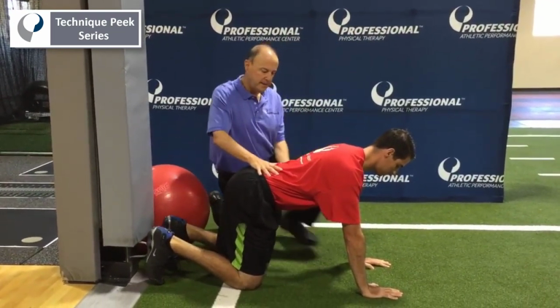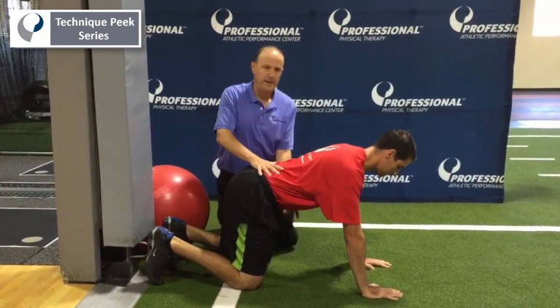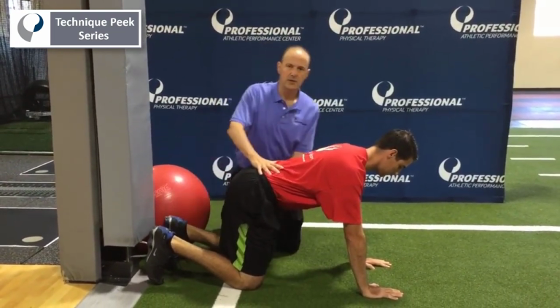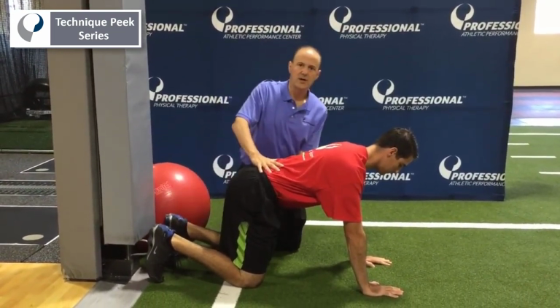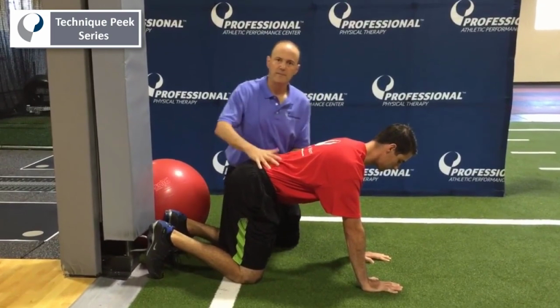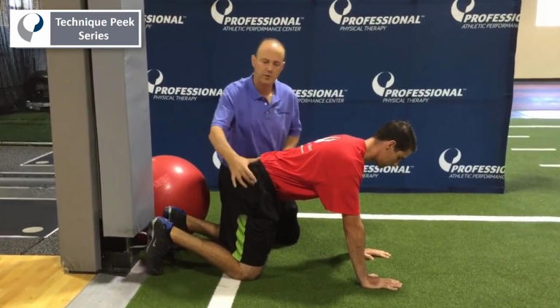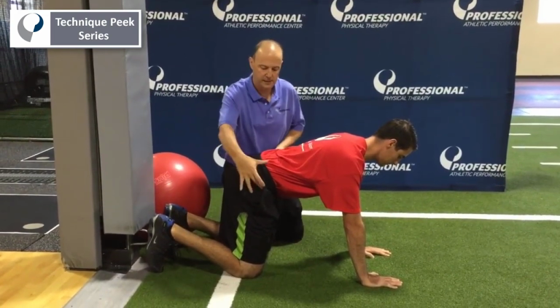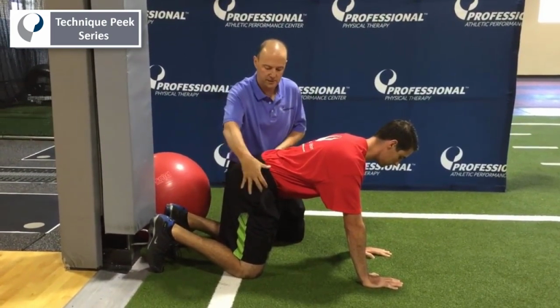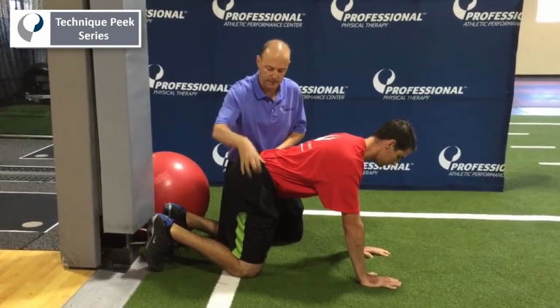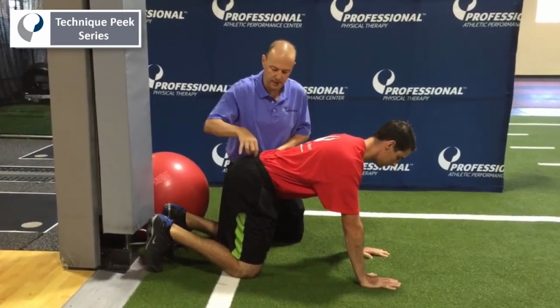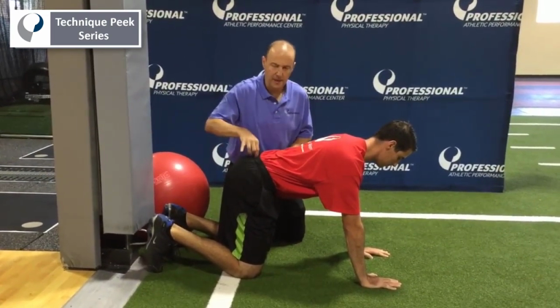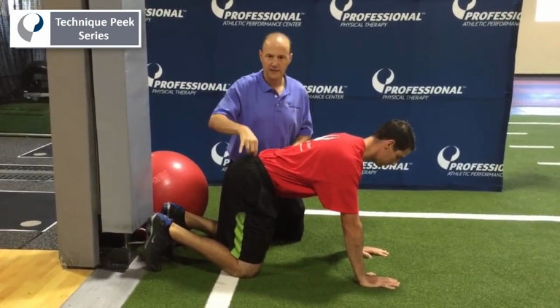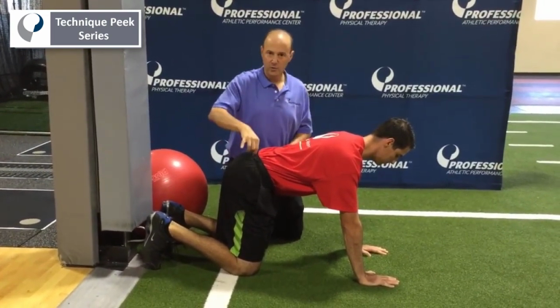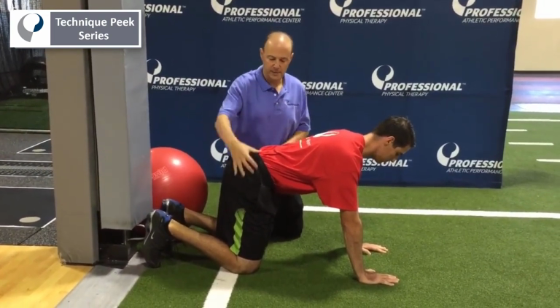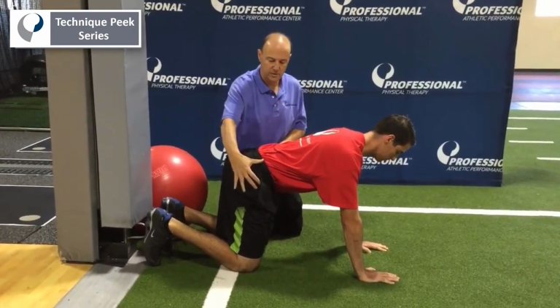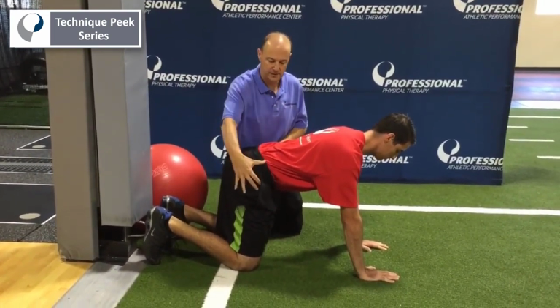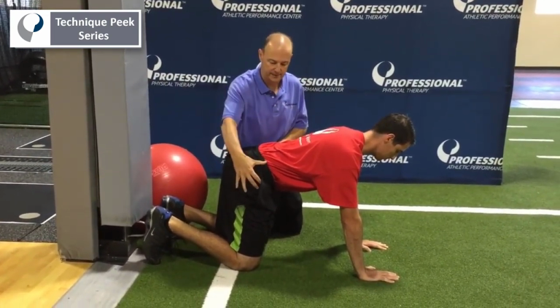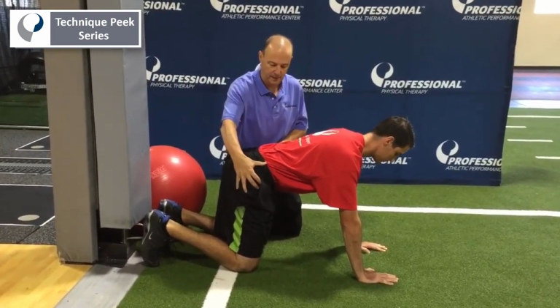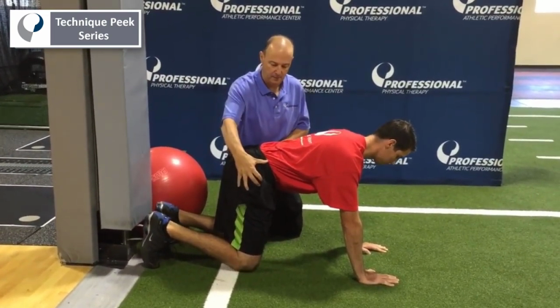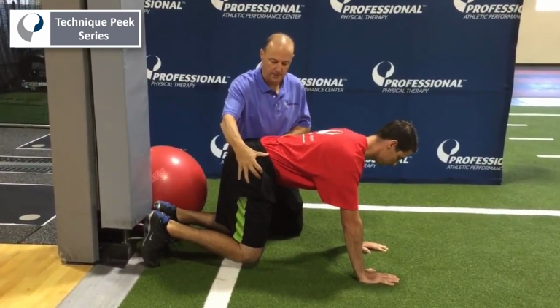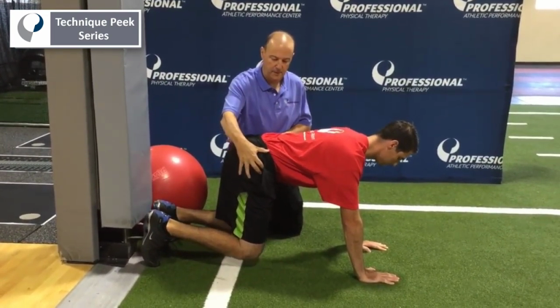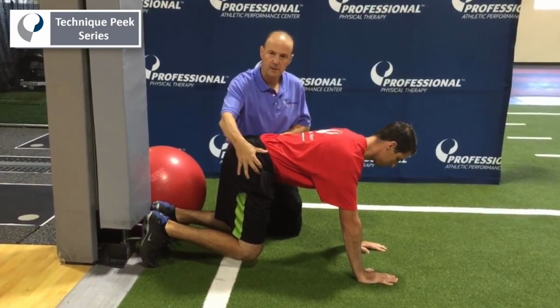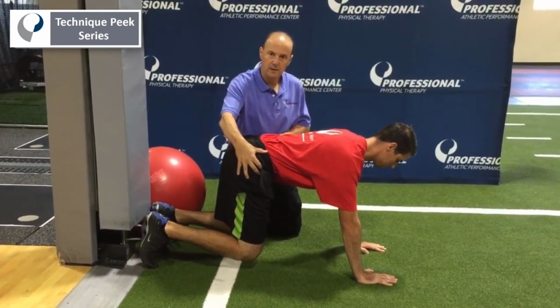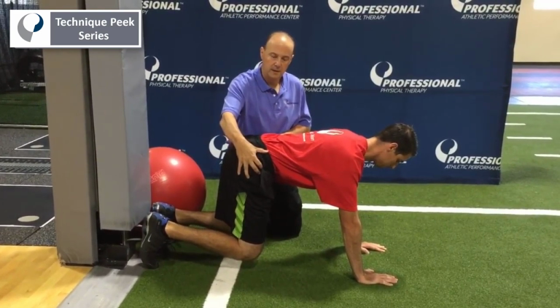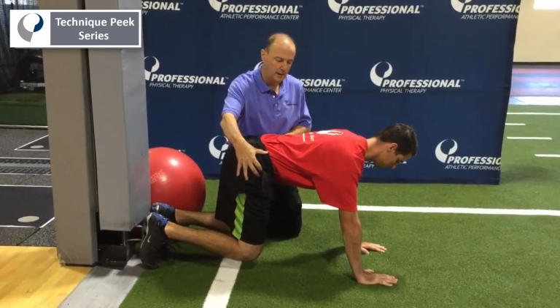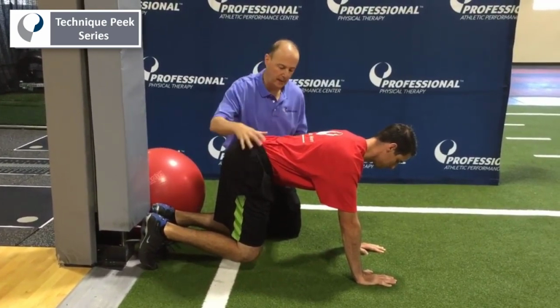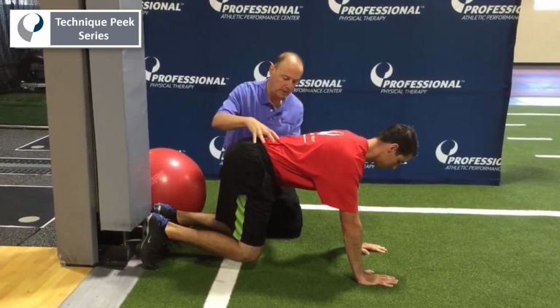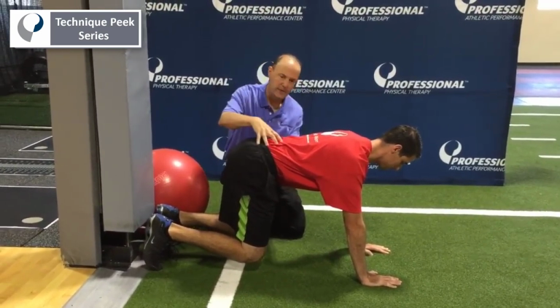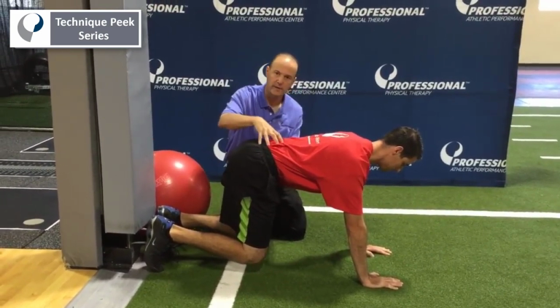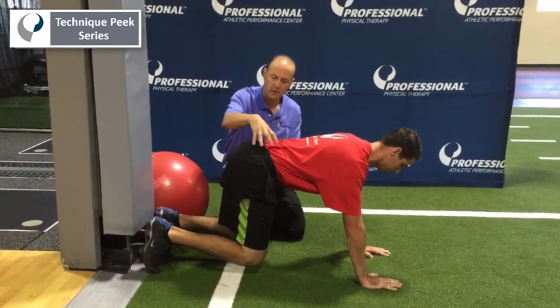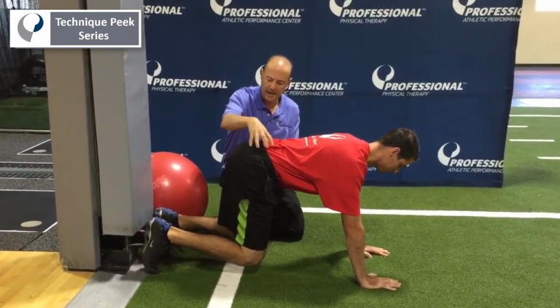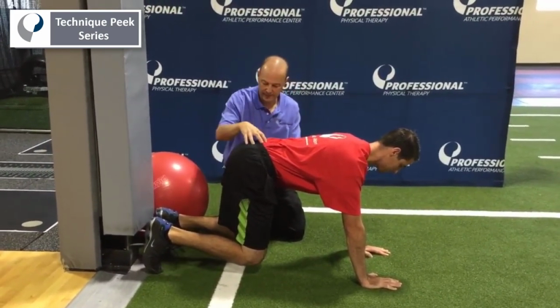You're going to tell the patient you're going to try to lift both your knees from here. Try to lift both your knees to the ceiling. Push up. You're going to hold it. You want to make sure they're getting core to activate.